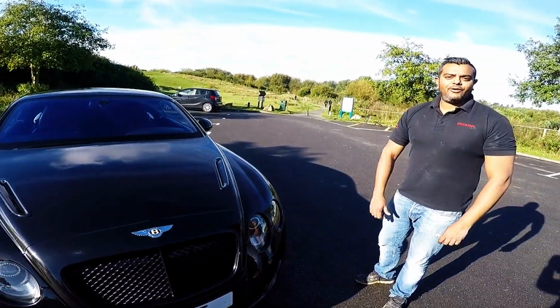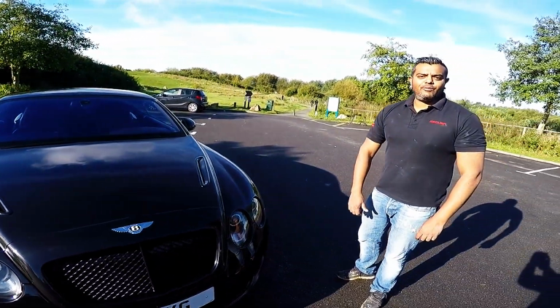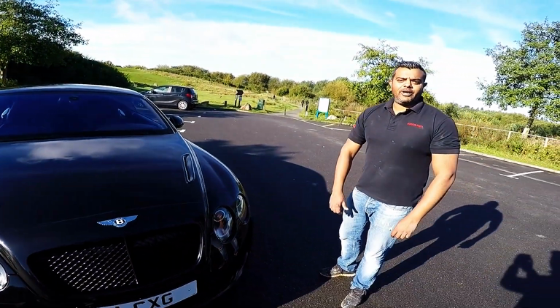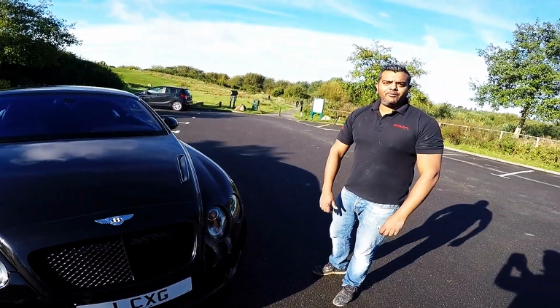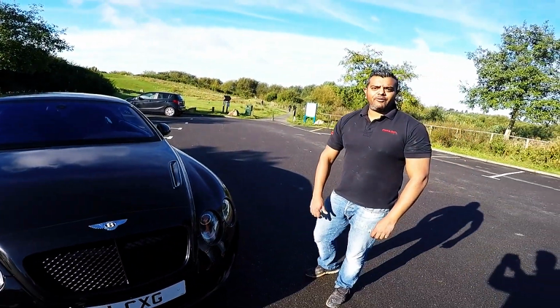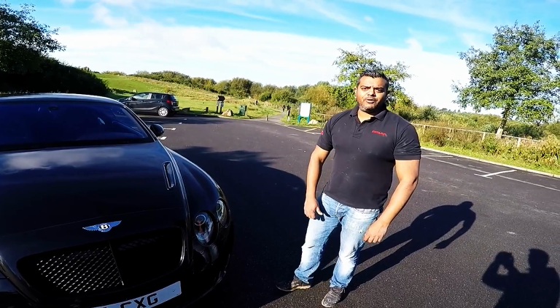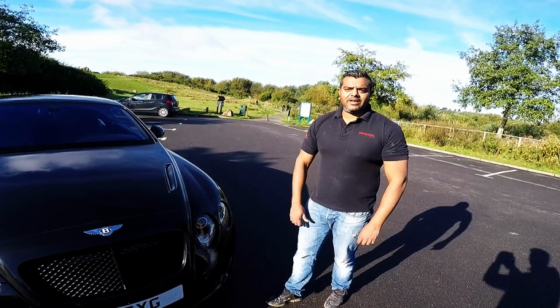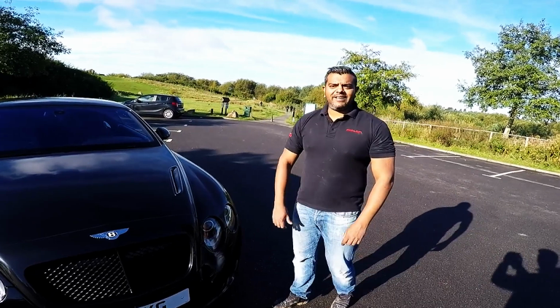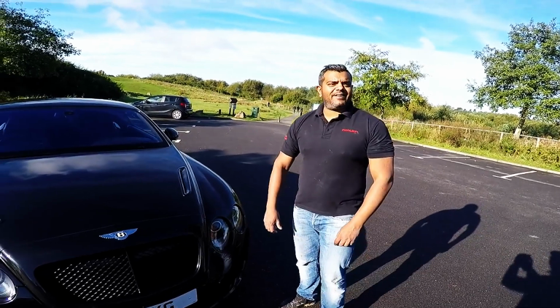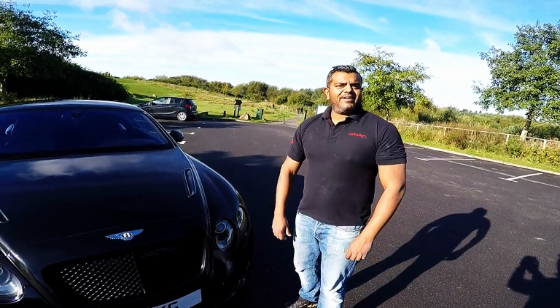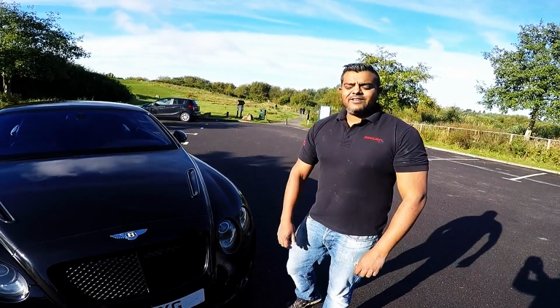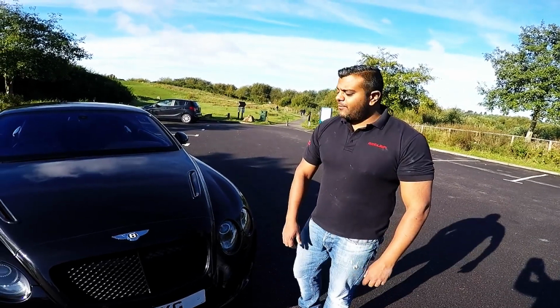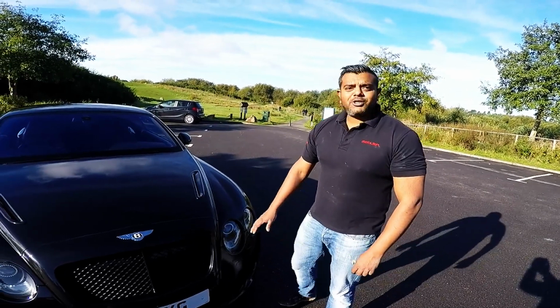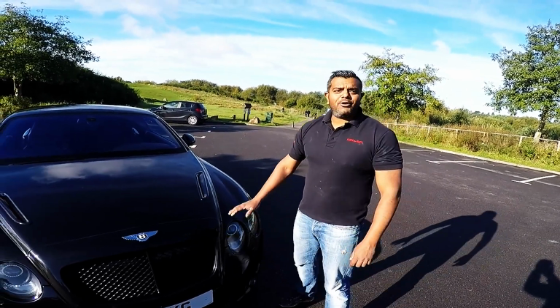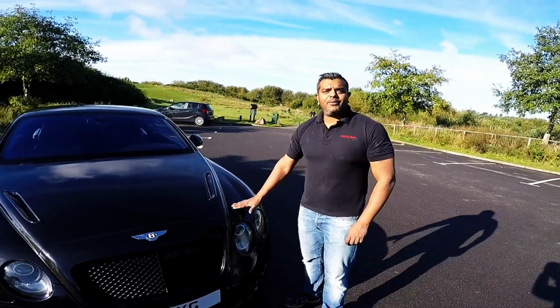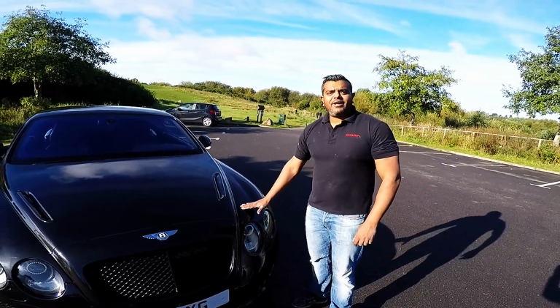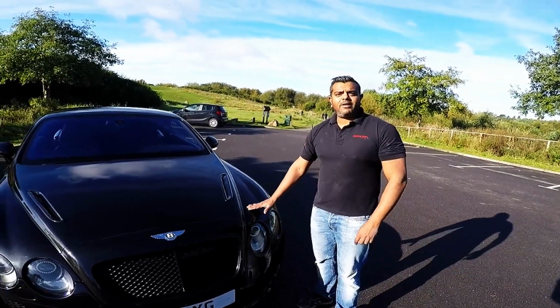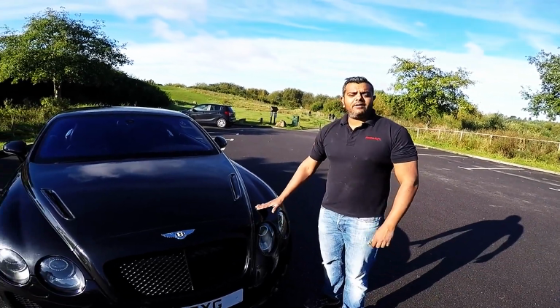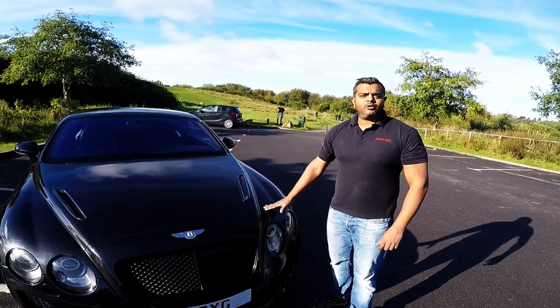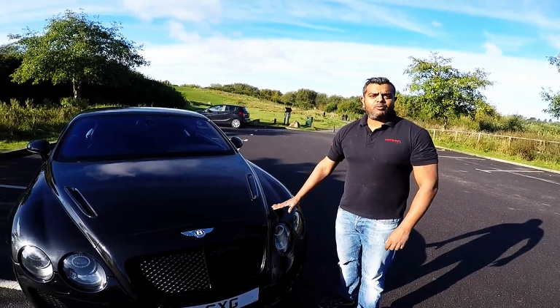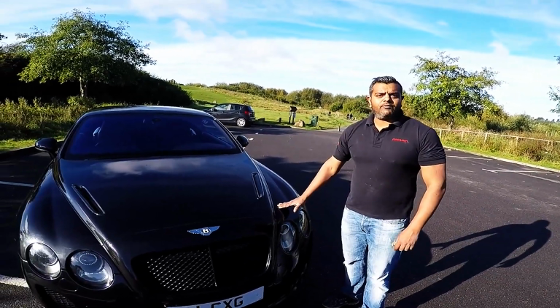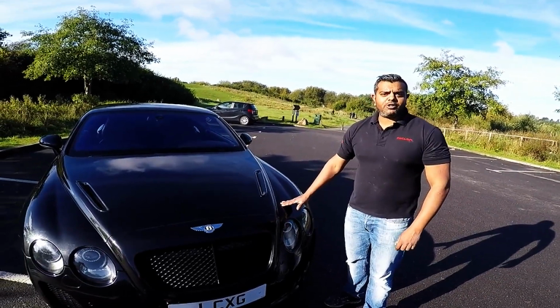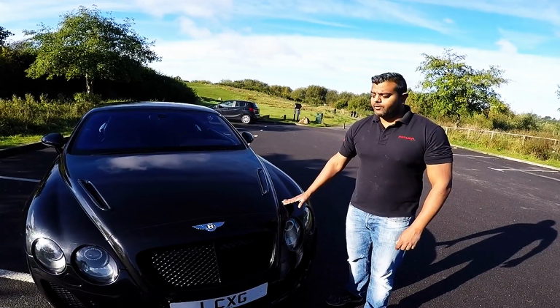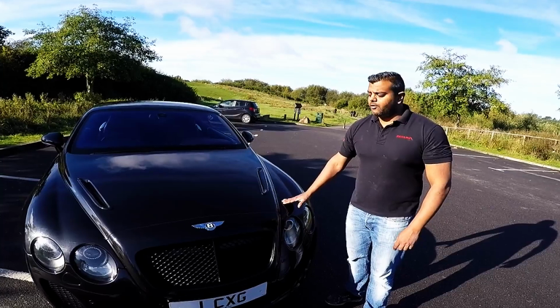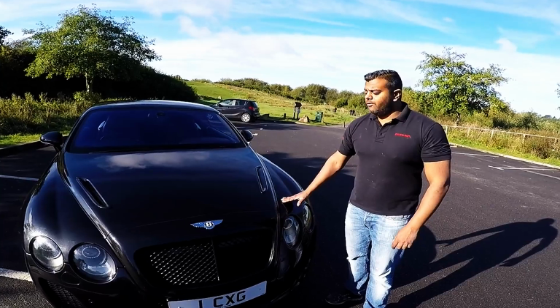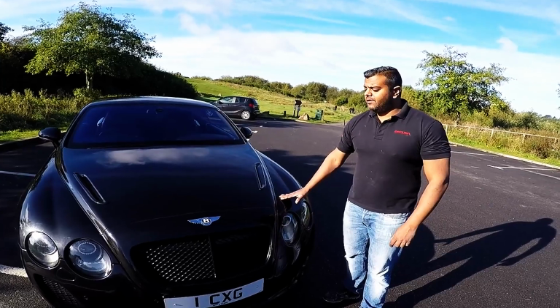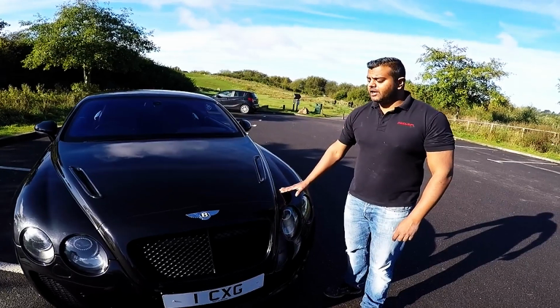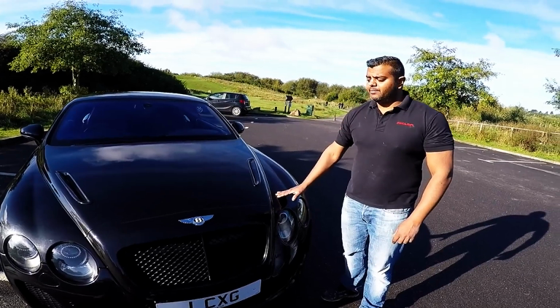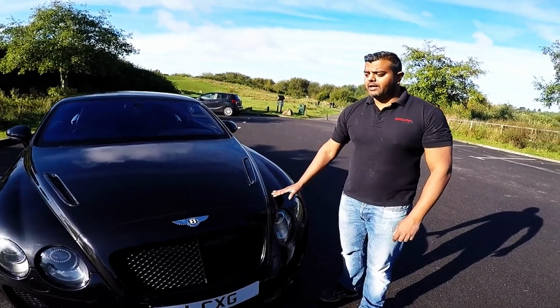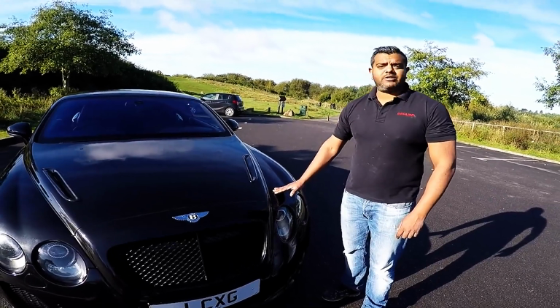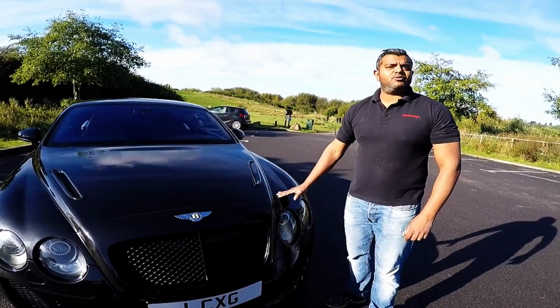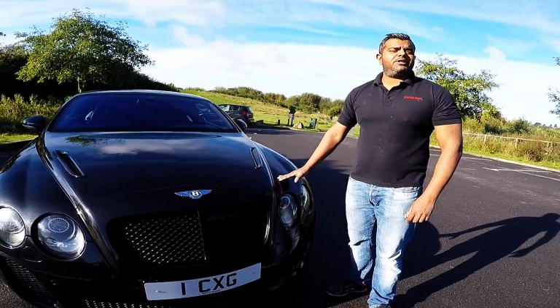Good morning, Rick from Medusa Leicester here. Today we're going to show you a Bentley Supersport conversion that we've done on this early Bentley Continental GT.